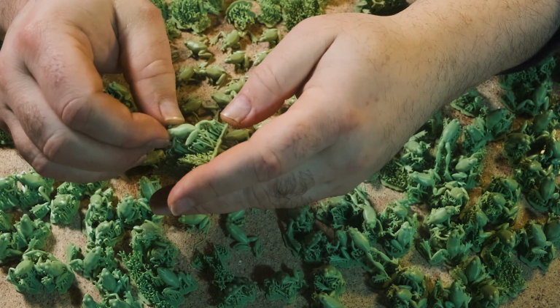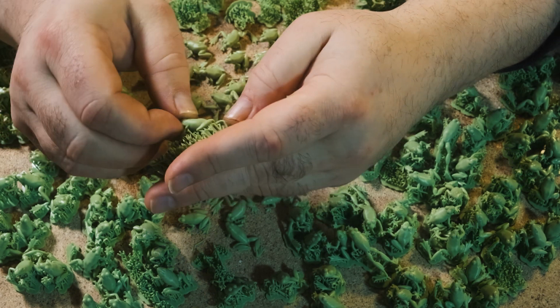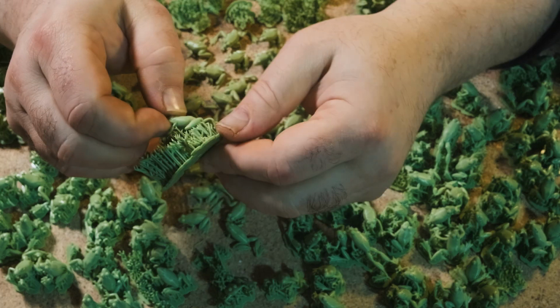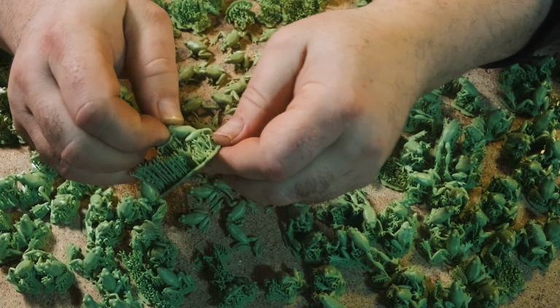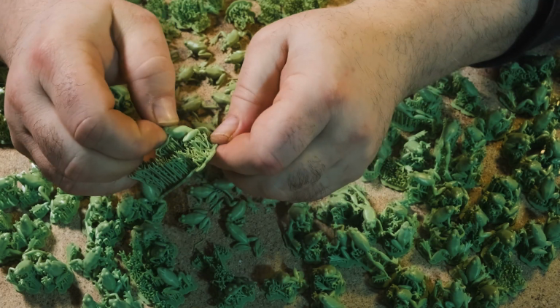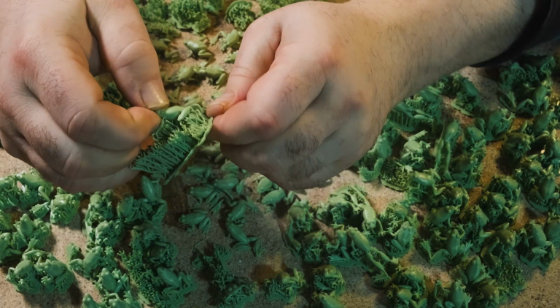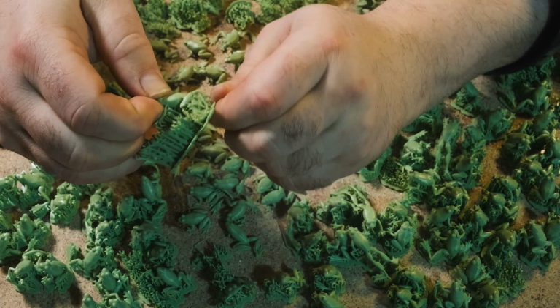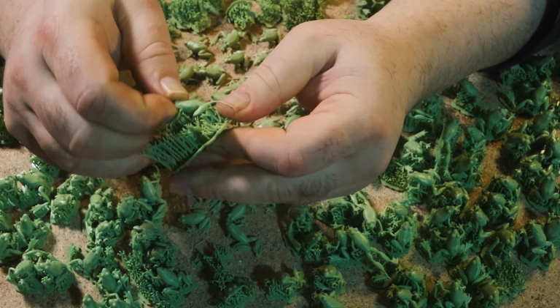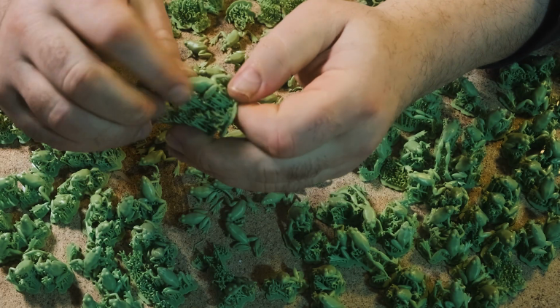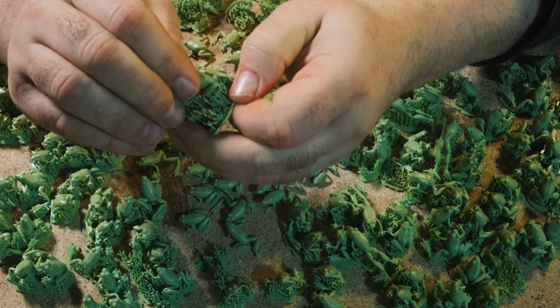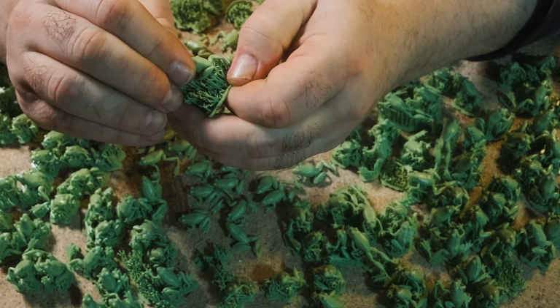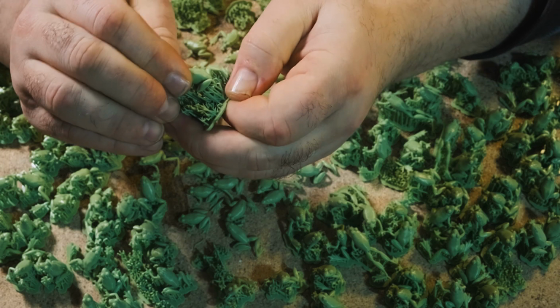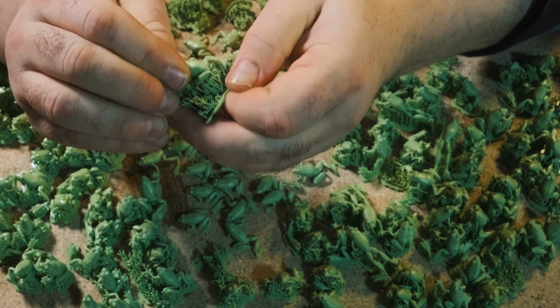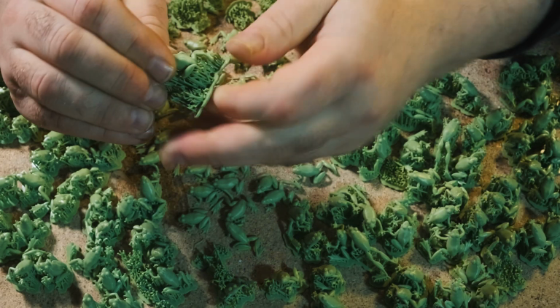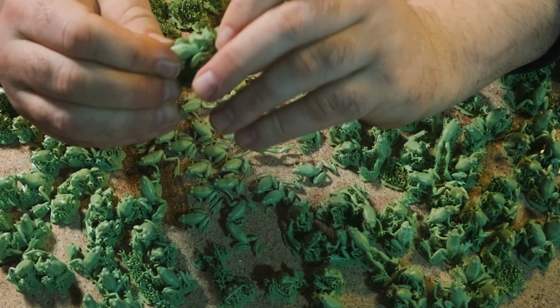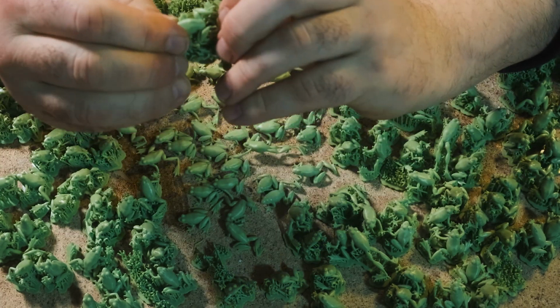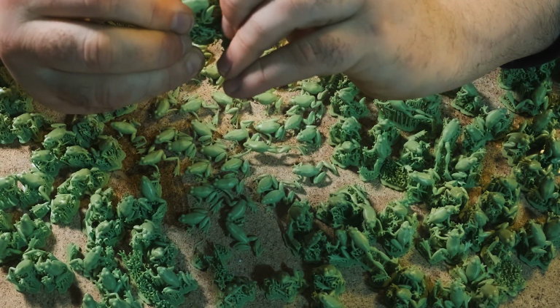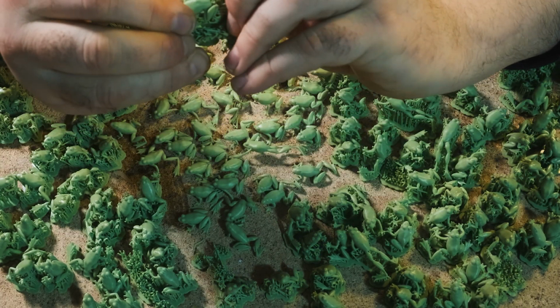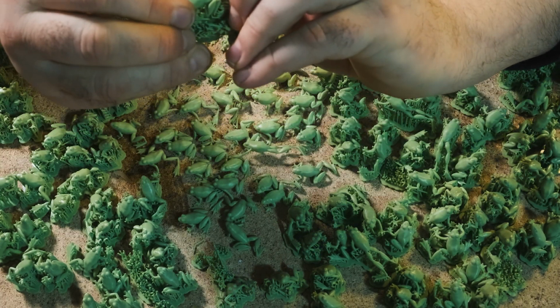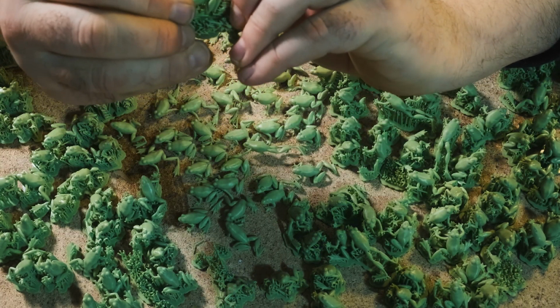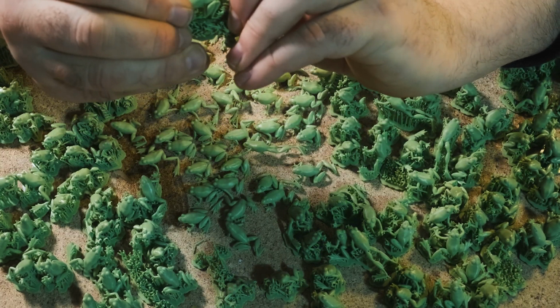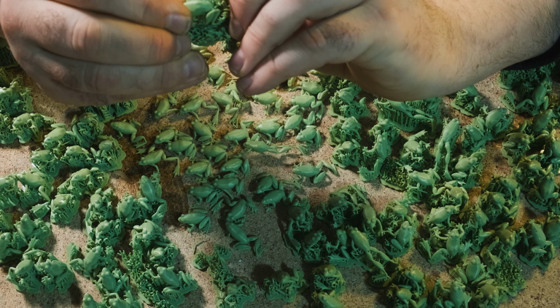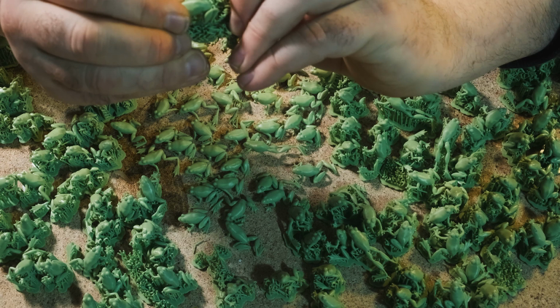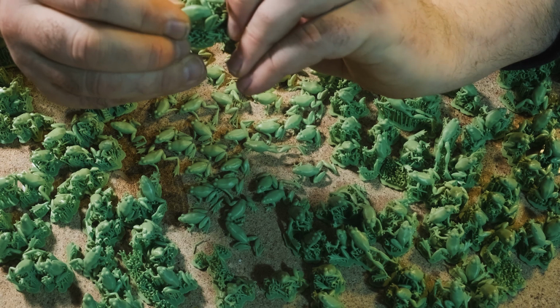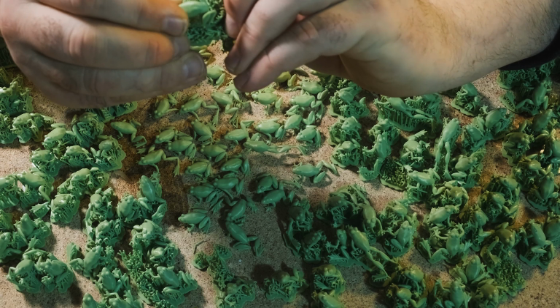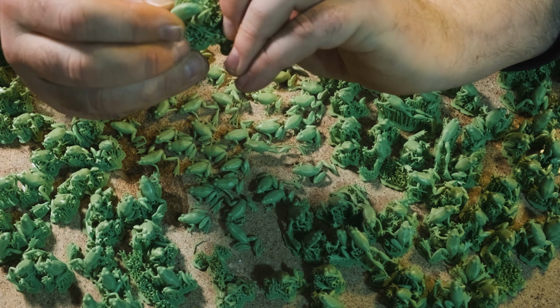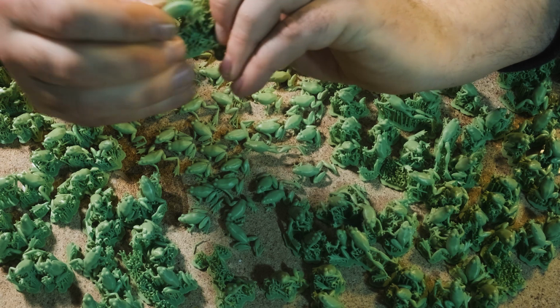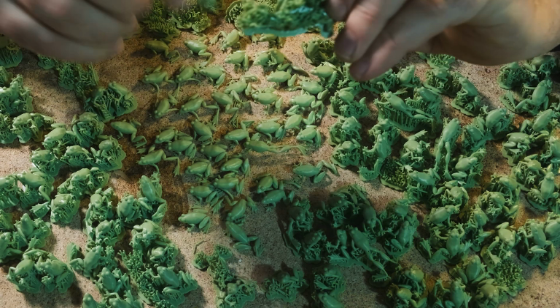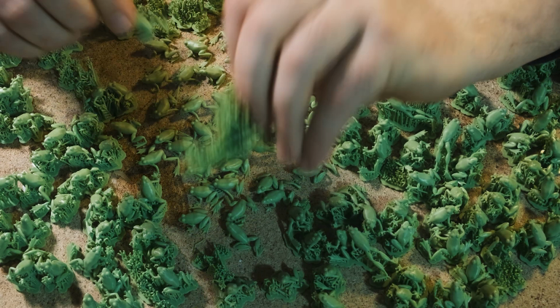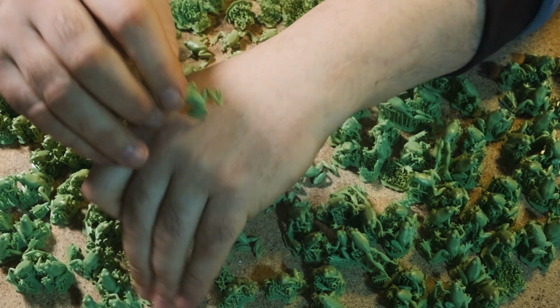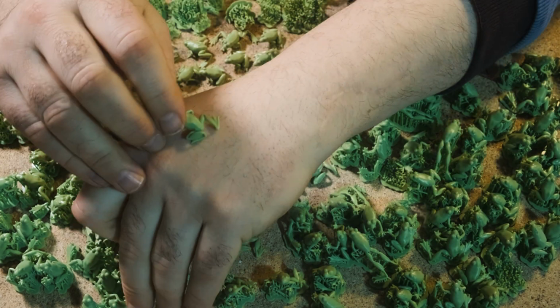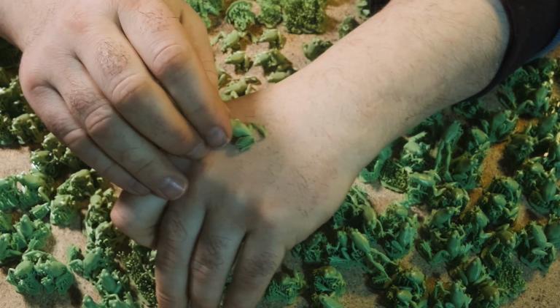But with all the other frogs, grip by the head and peel from the ass.